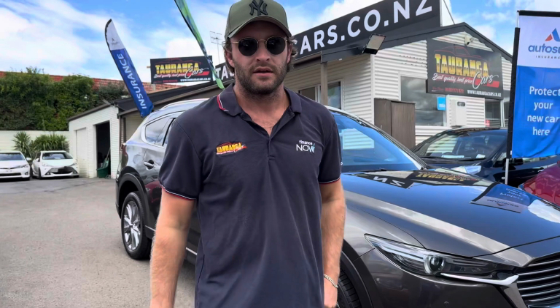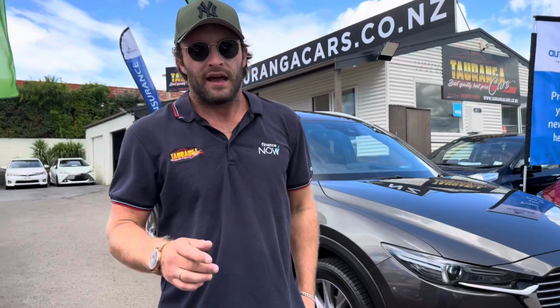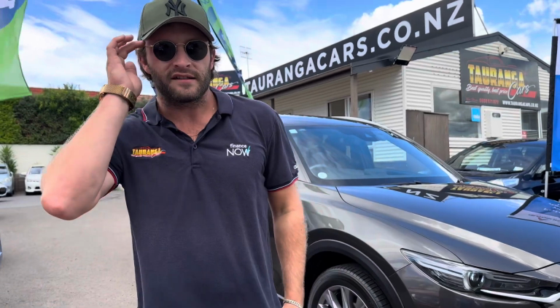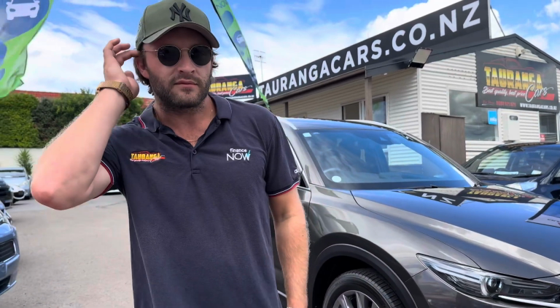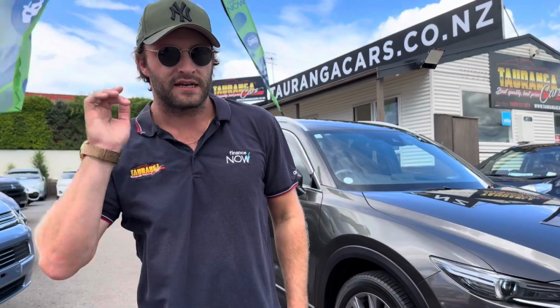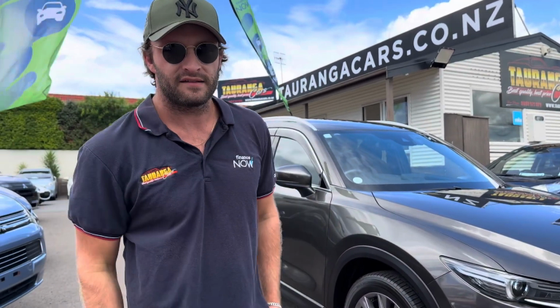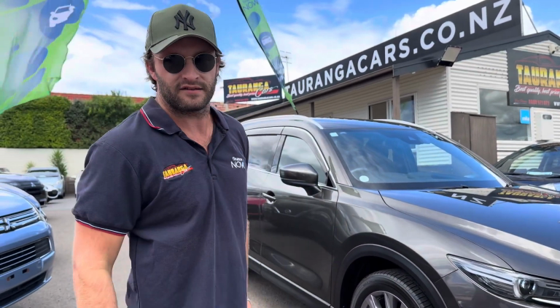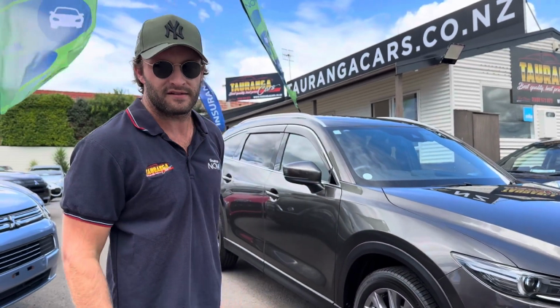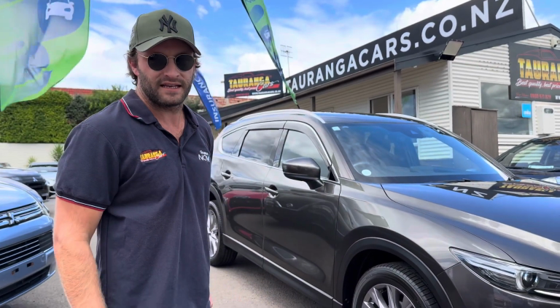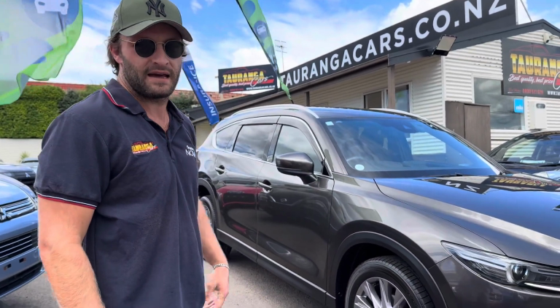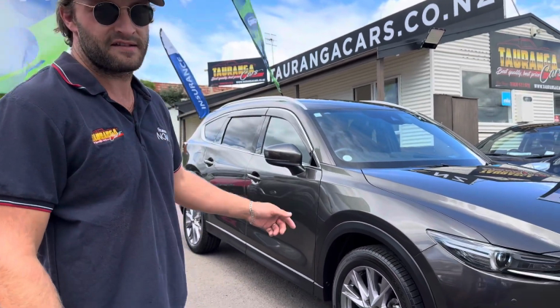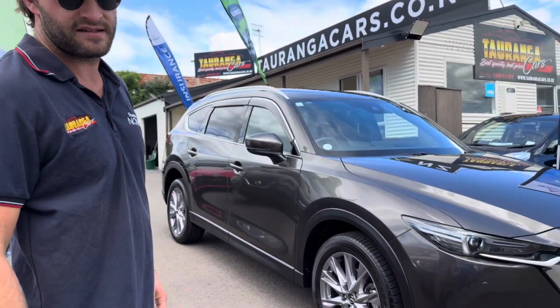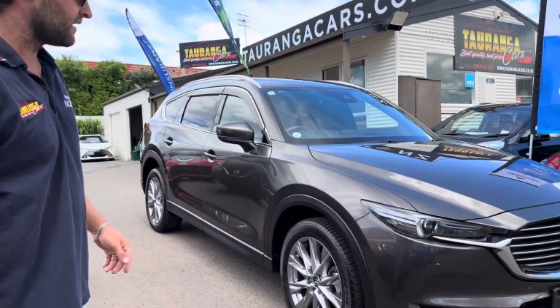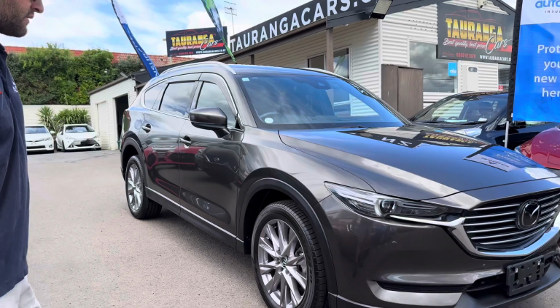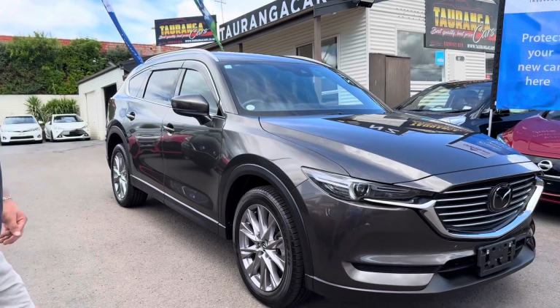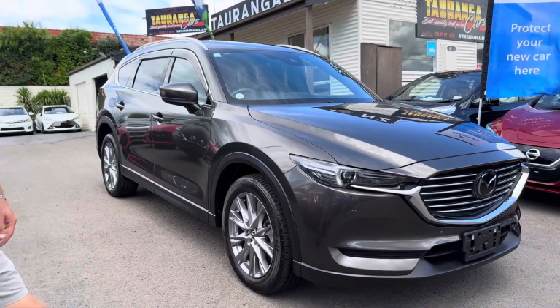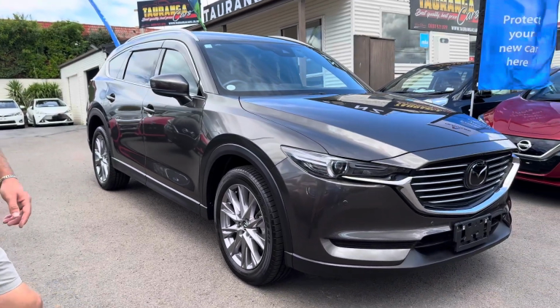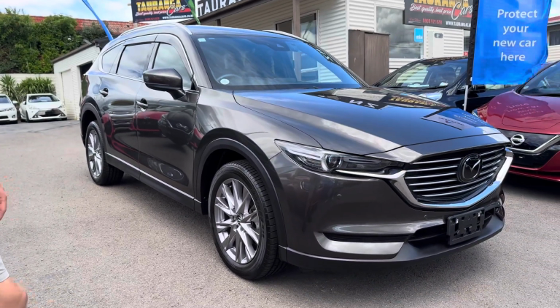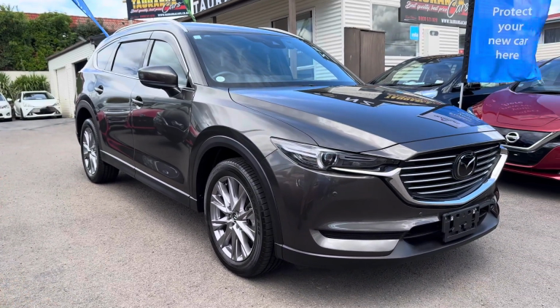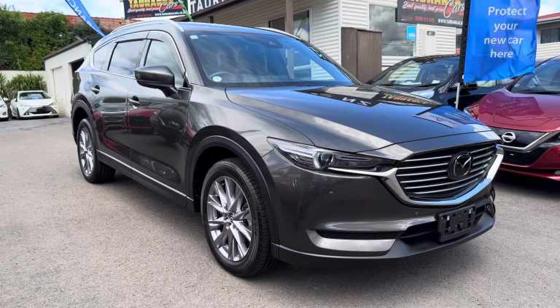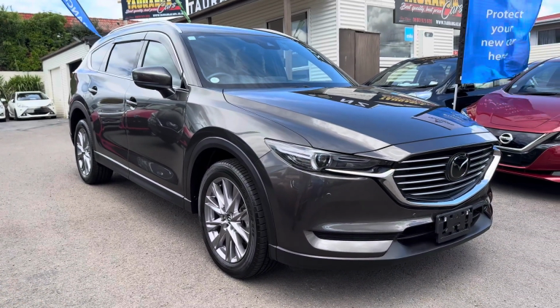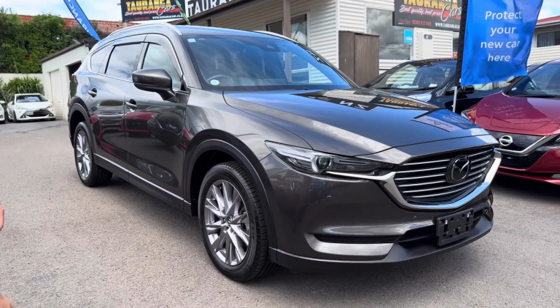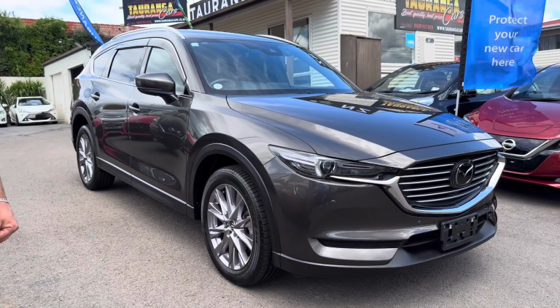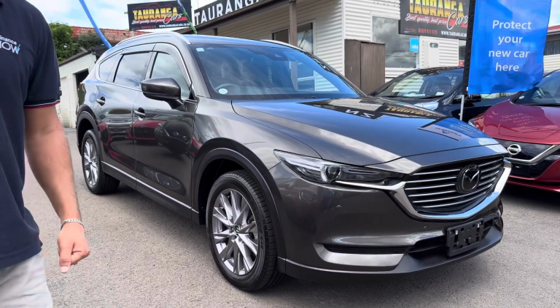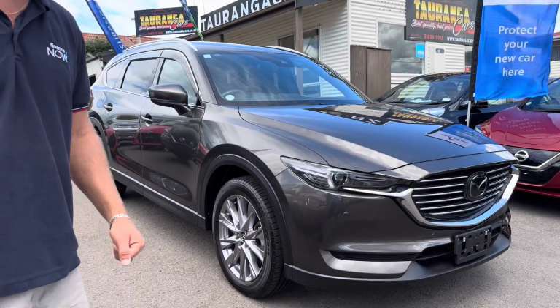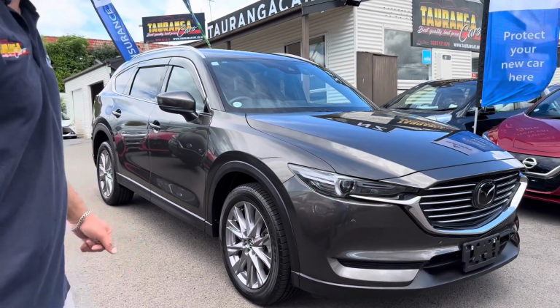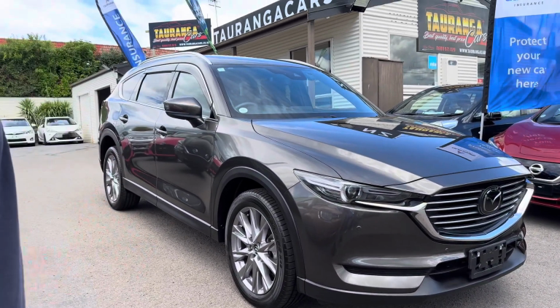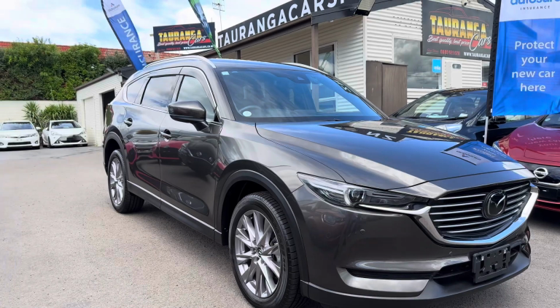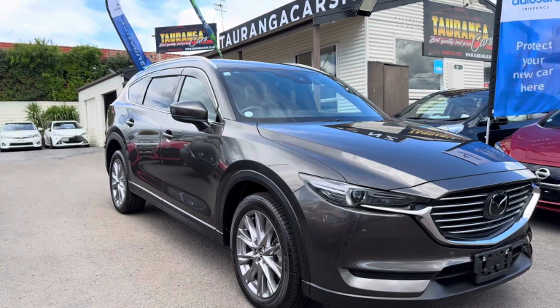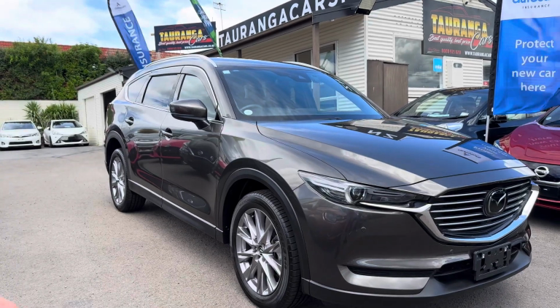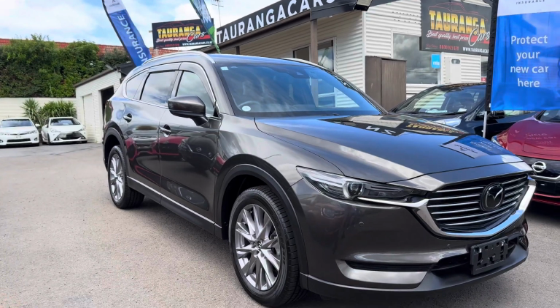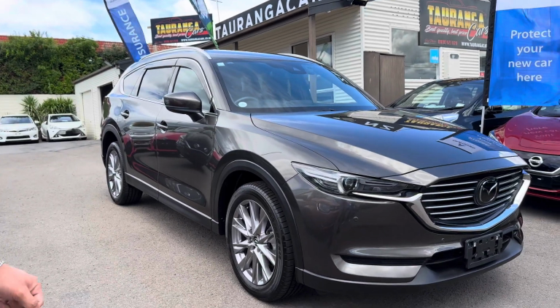Hey guys, it's Taylor from Tauranga Cars and this is a 2019 Mazda CX-8 25S Pro-Active. It's got the Skyactiv engine in it which is excellent — really efficient fuel economy wise. It's also got i-stop.